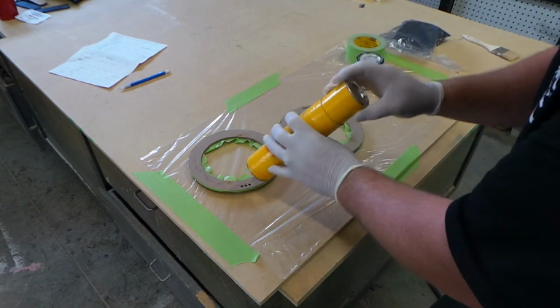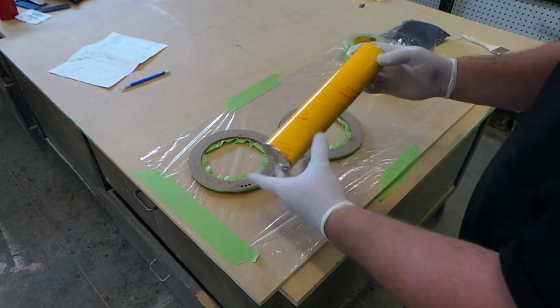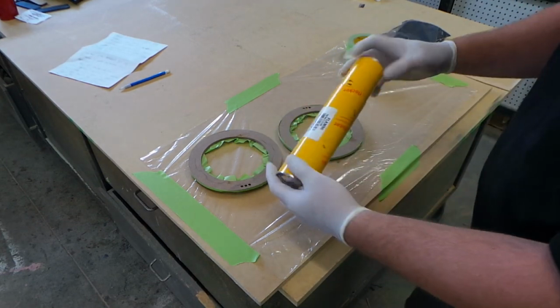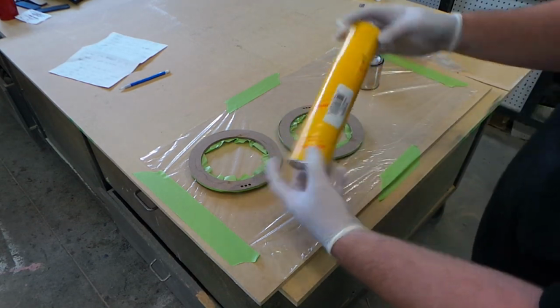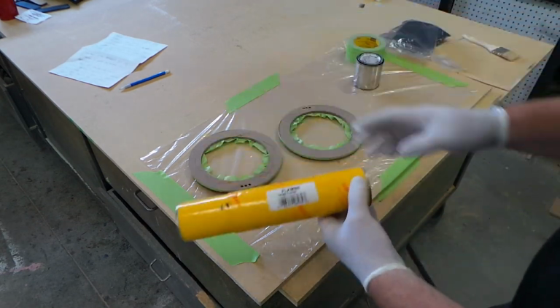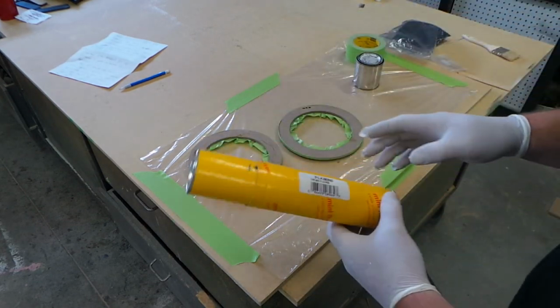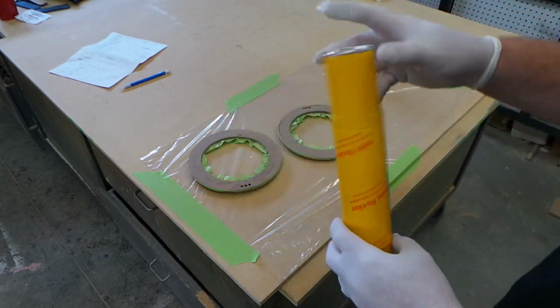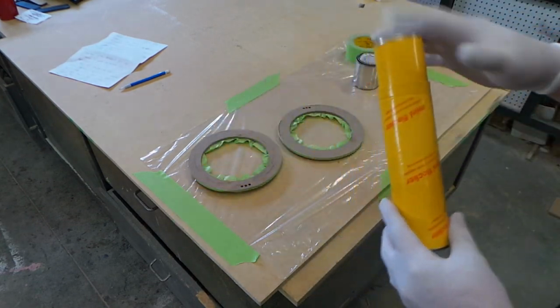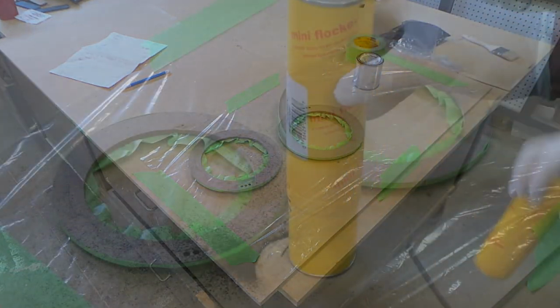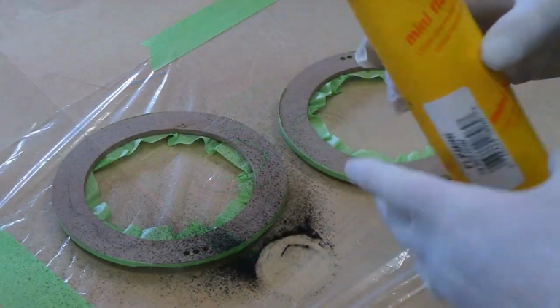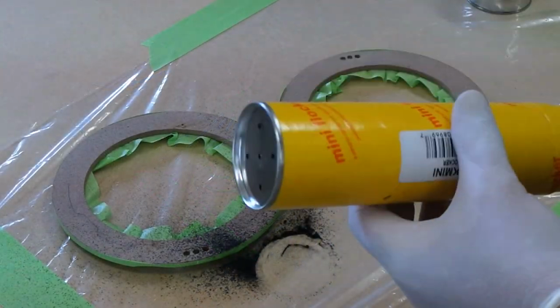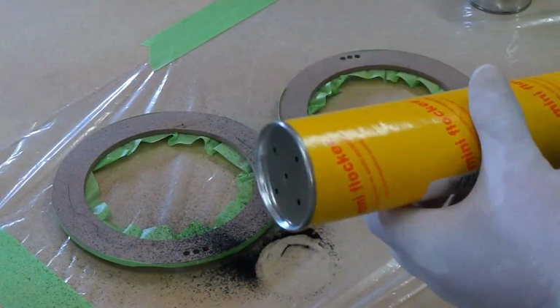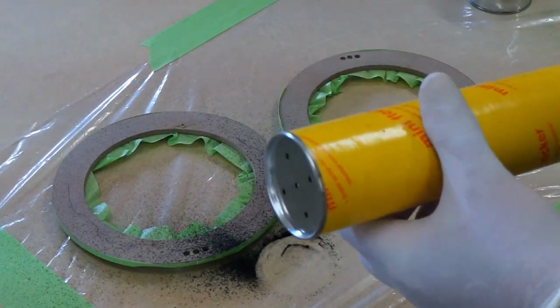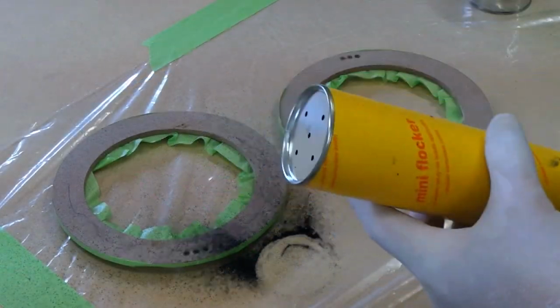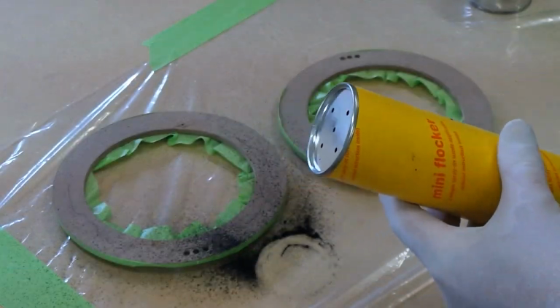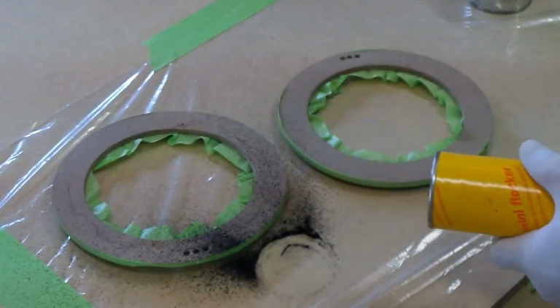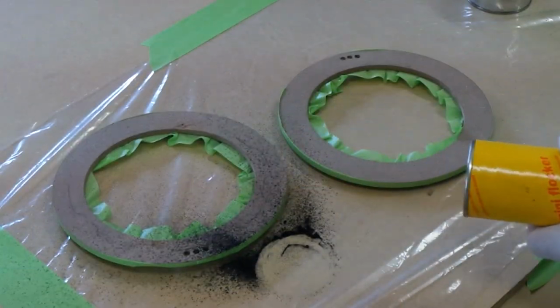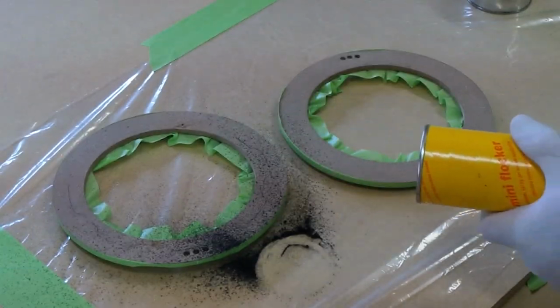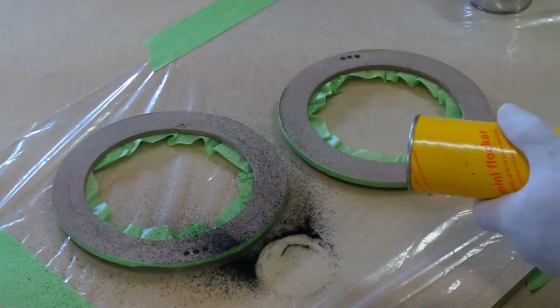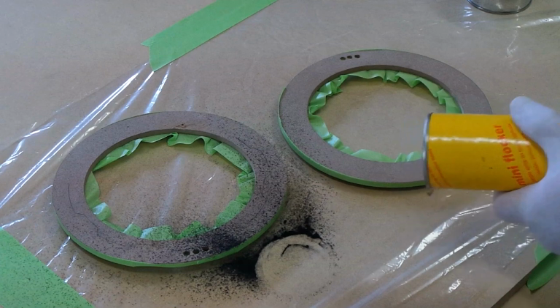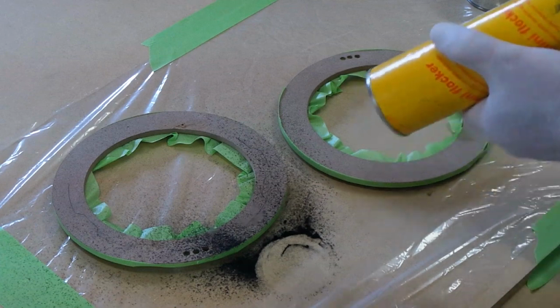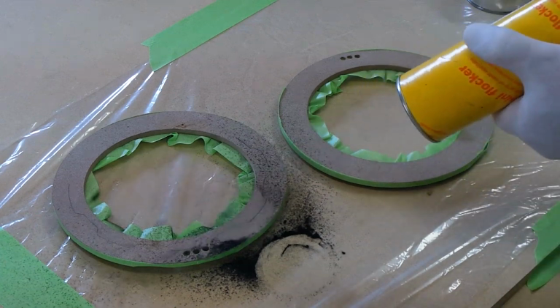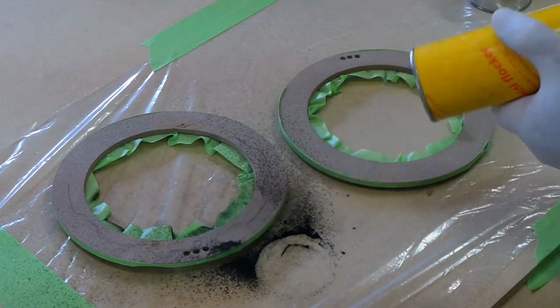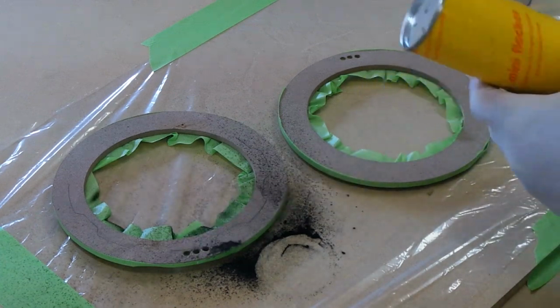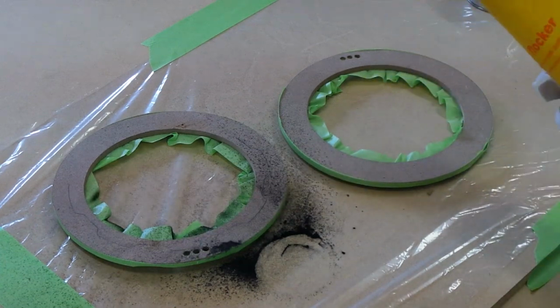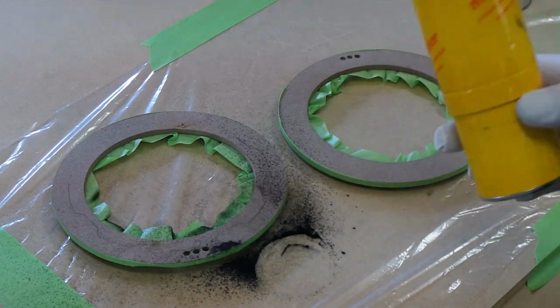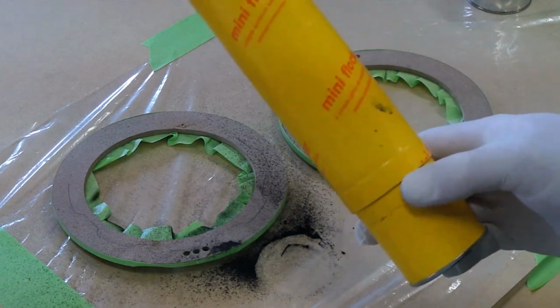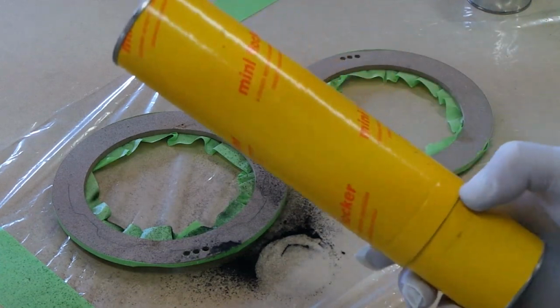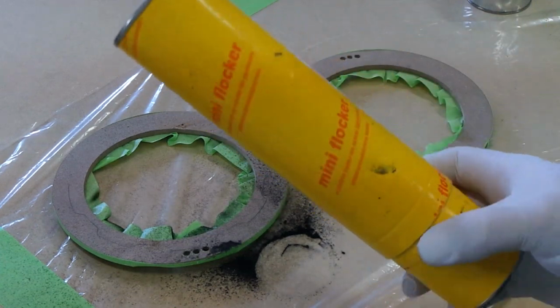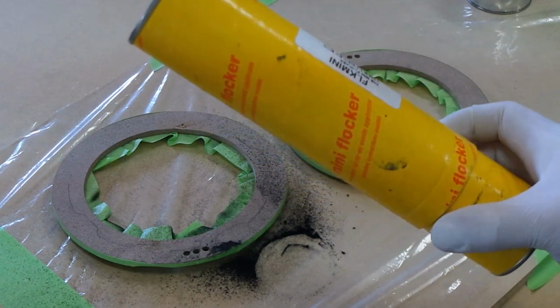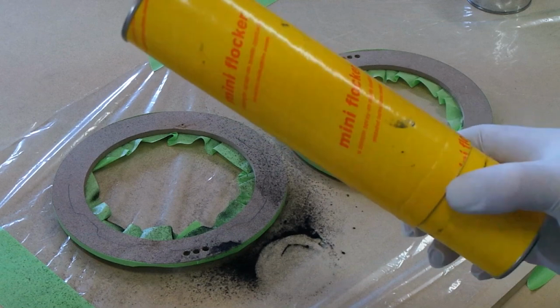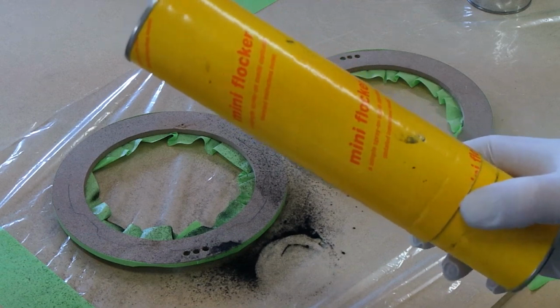Whatever flocking technique works for you, you can figure it out. Now that our flocker is loaded and ready to disperse flock, we're going to go ahead and put the sticky stuff on there — the glue, the black glue.